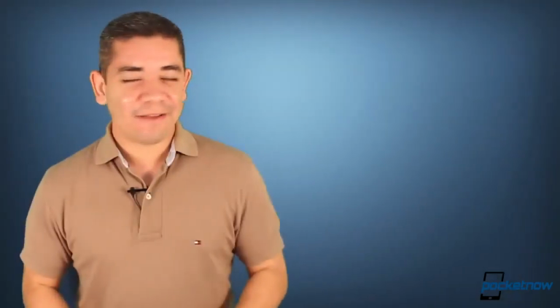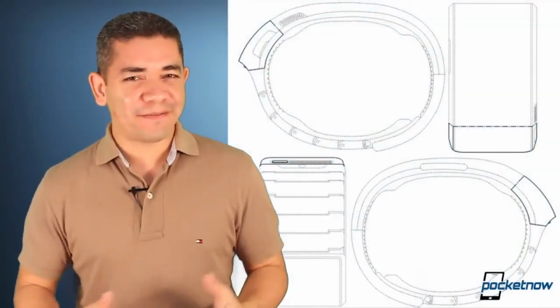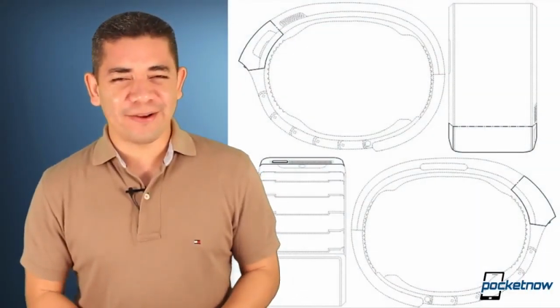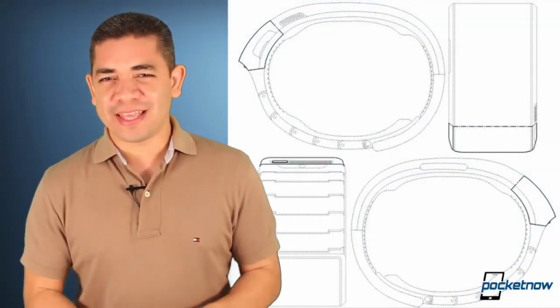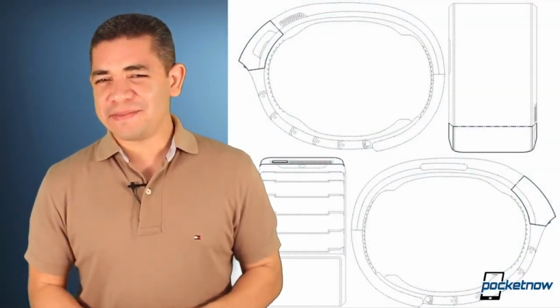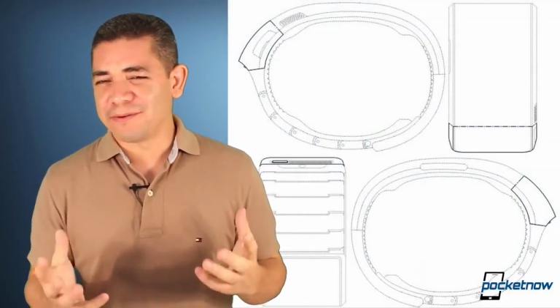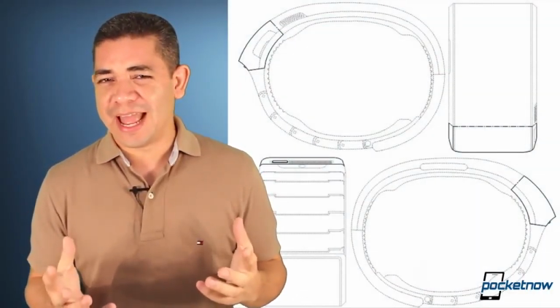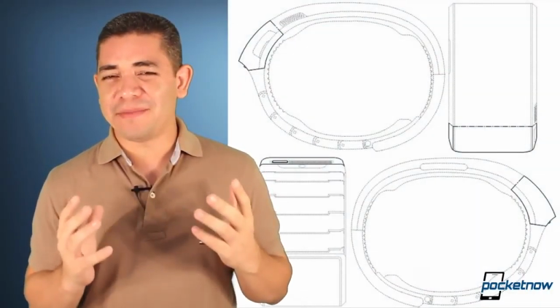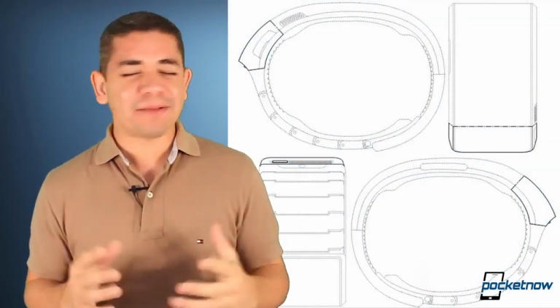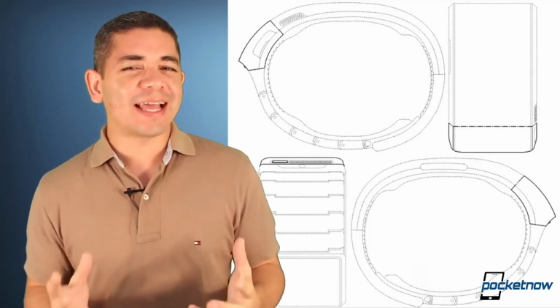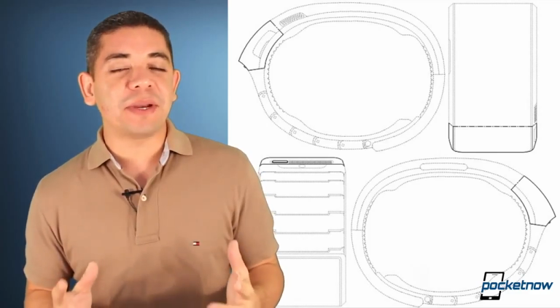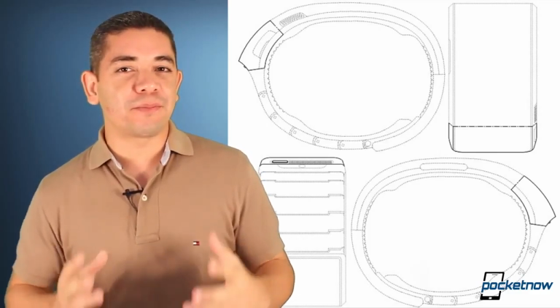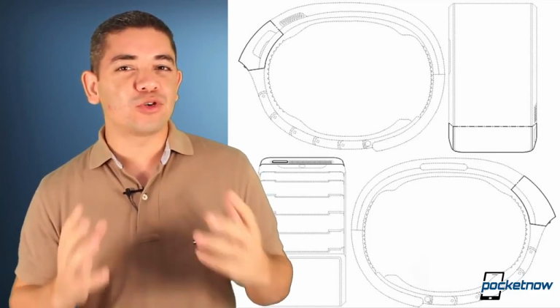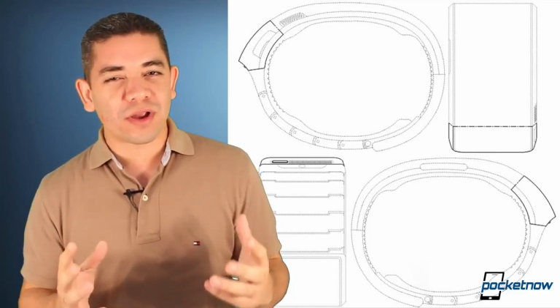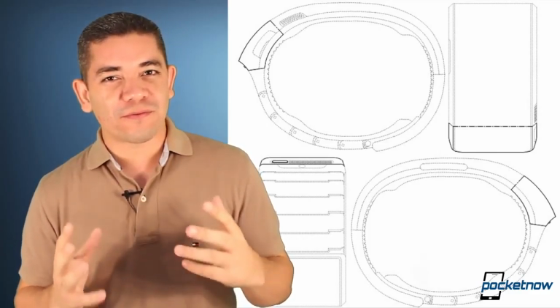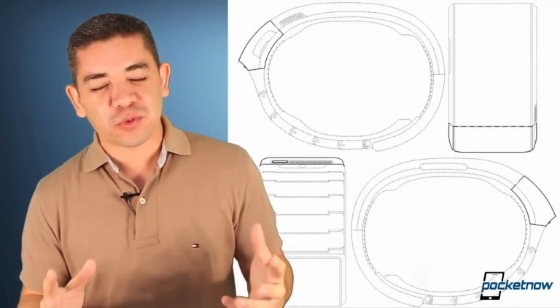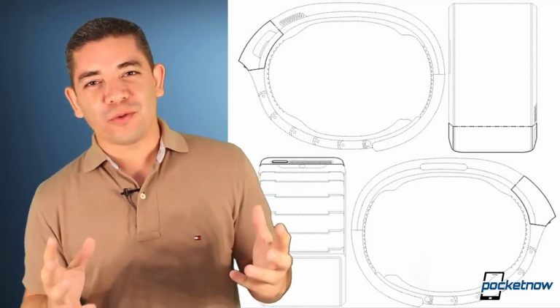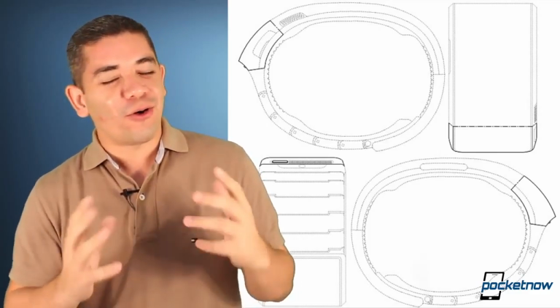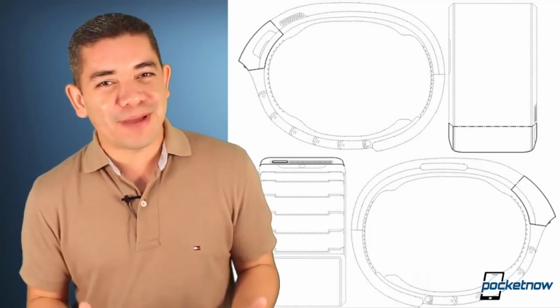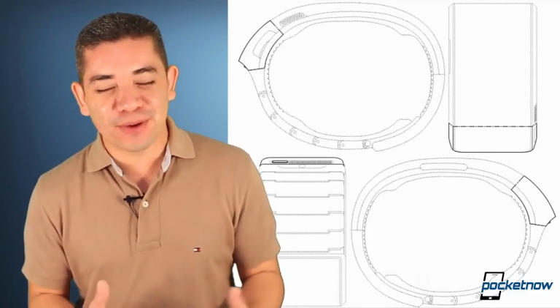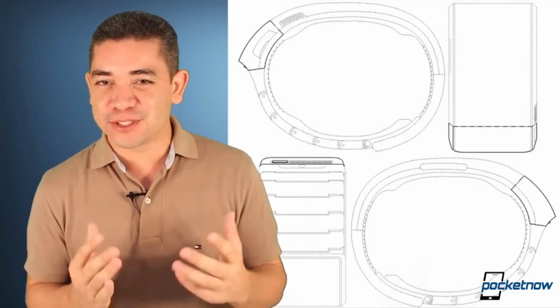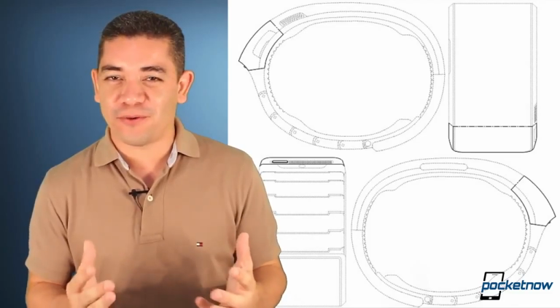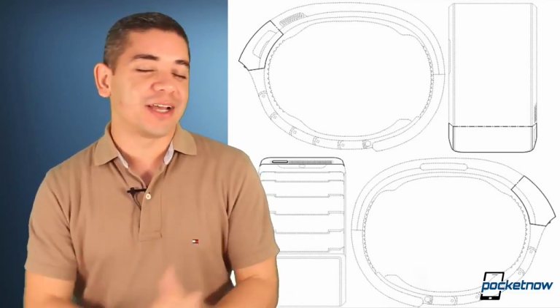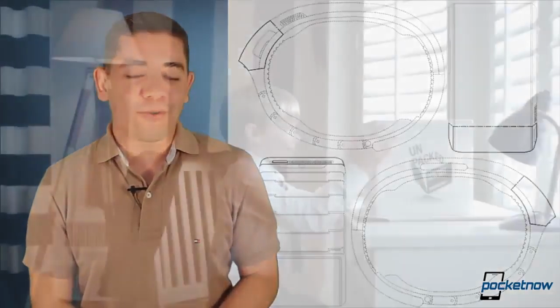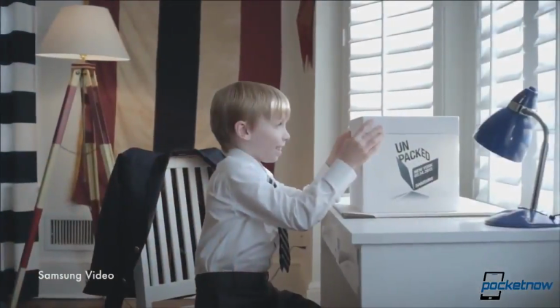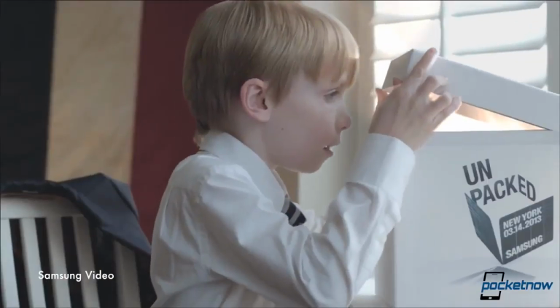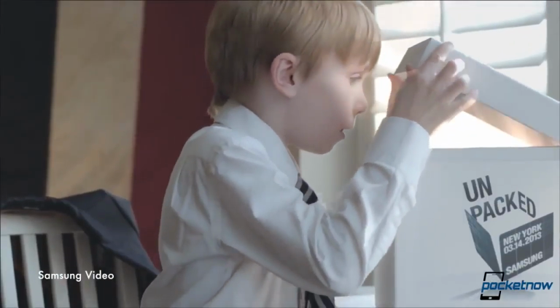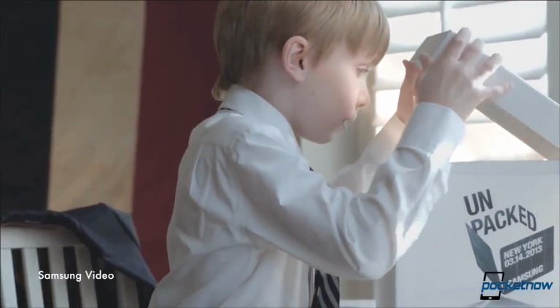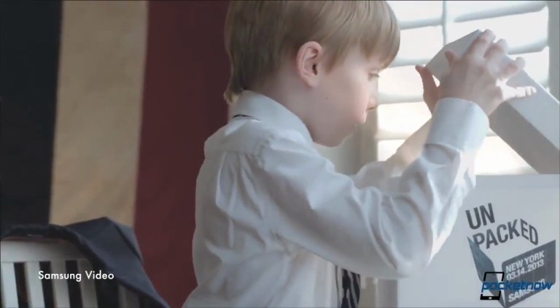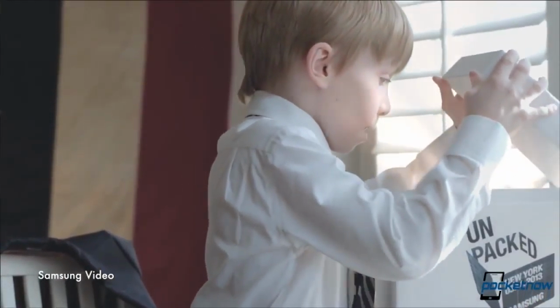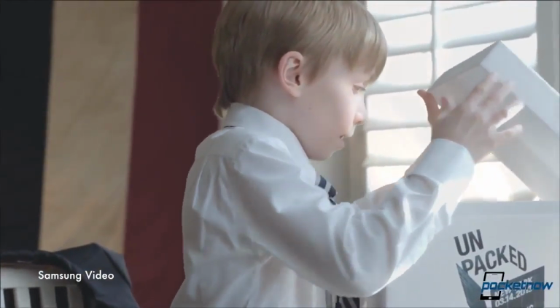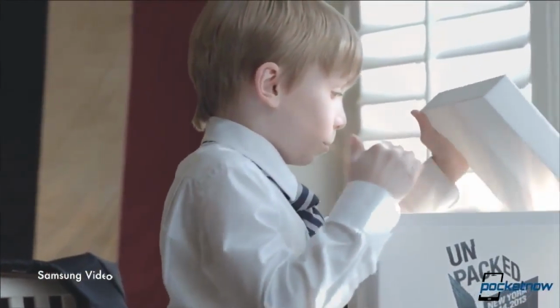And finally, for the hot news of the day — you knew this was going to happen. Samsung is that company that'll bring you Twitter on your refrigerator, so what's going to hold them back from bringing you a smartwatch? According to new reports, the Samsung Galaxy Gear will be announced at Samsung...